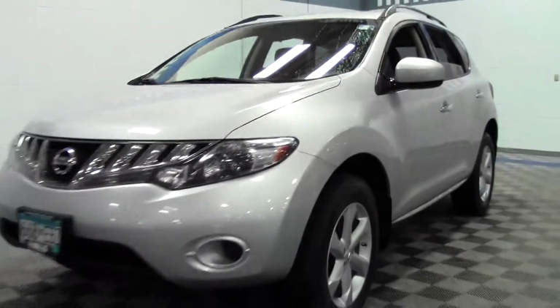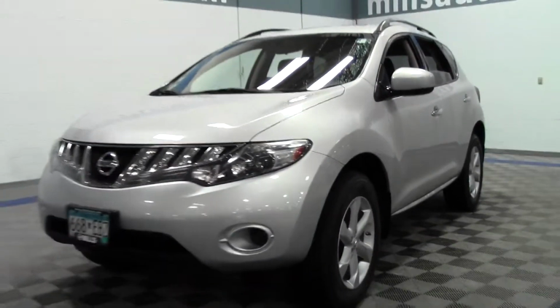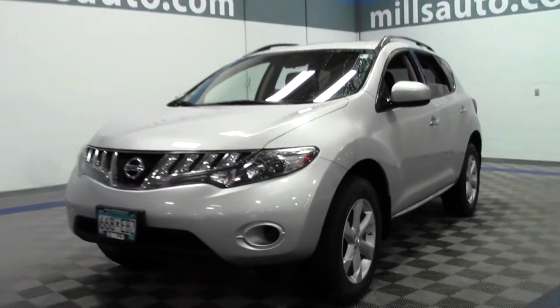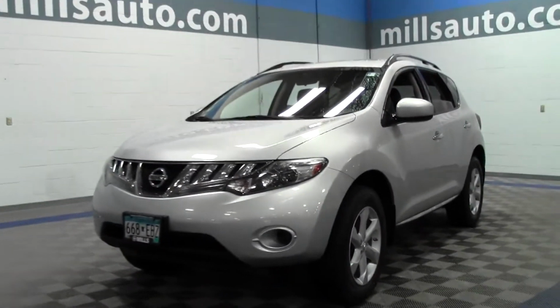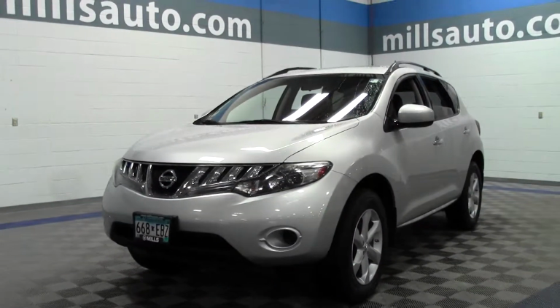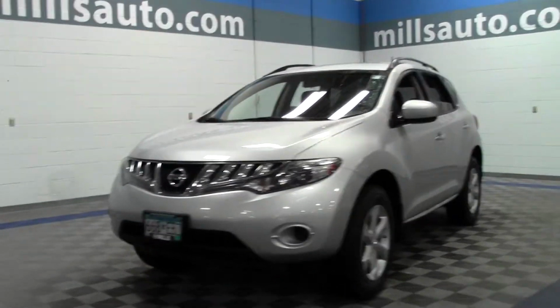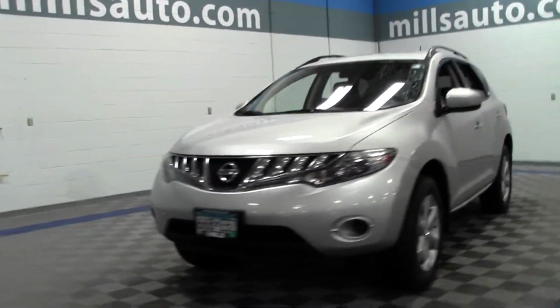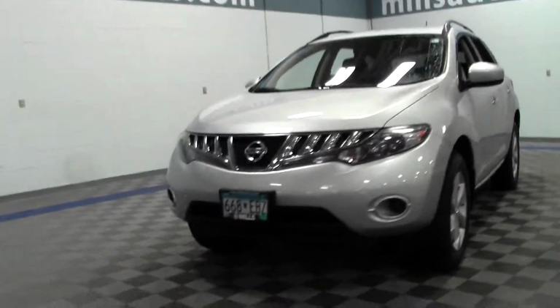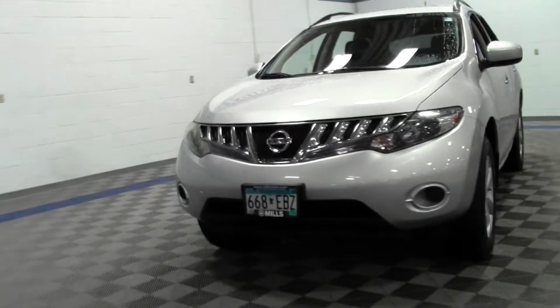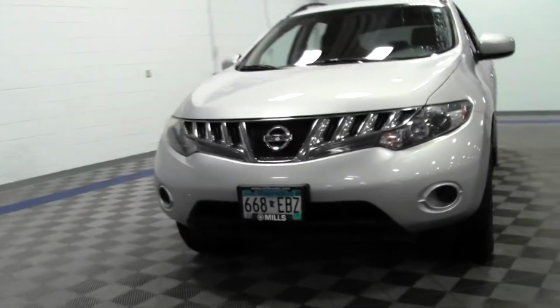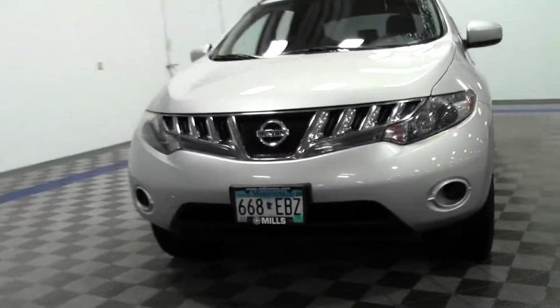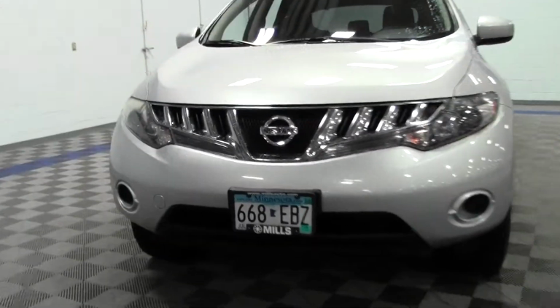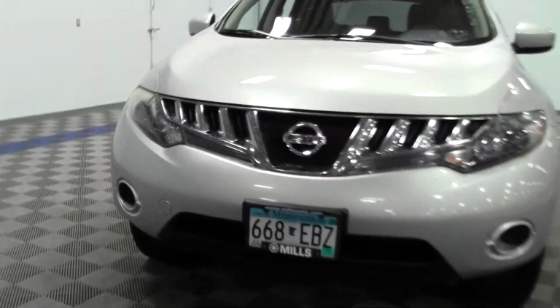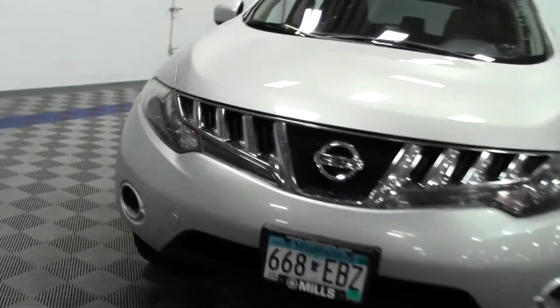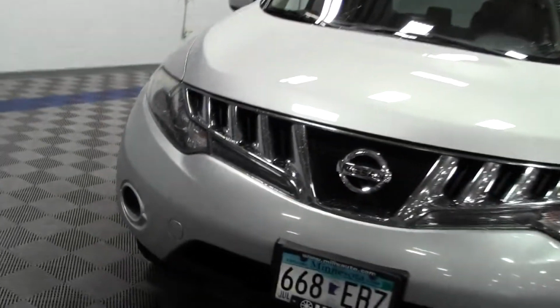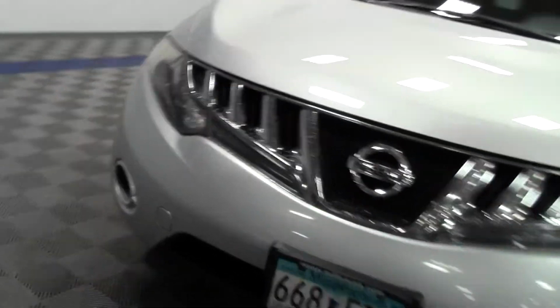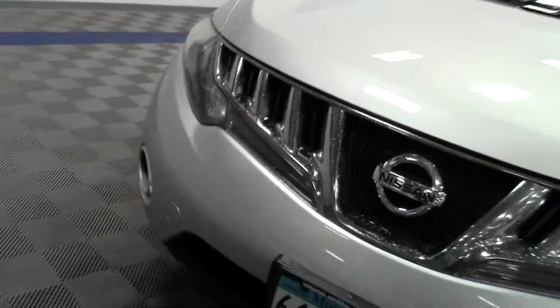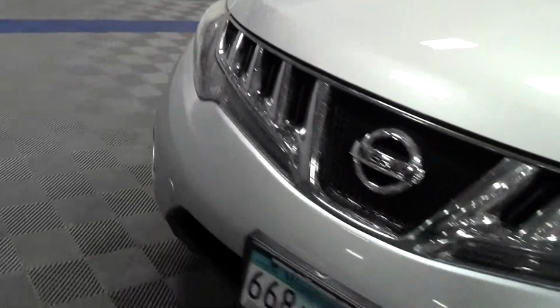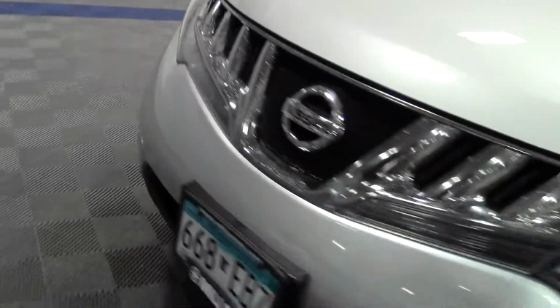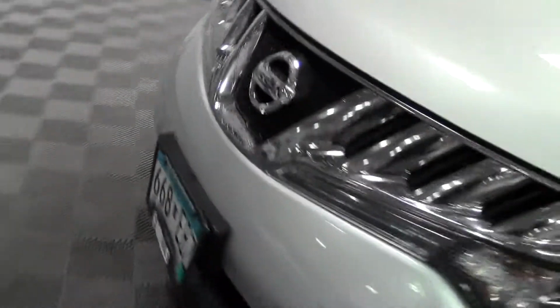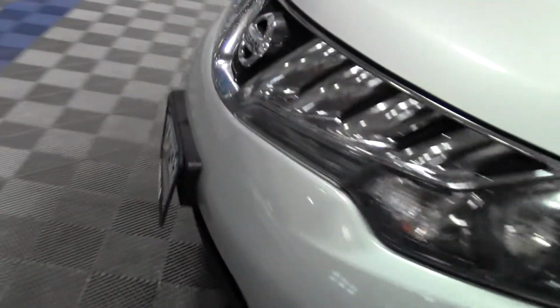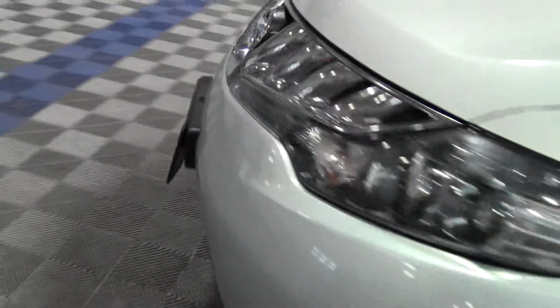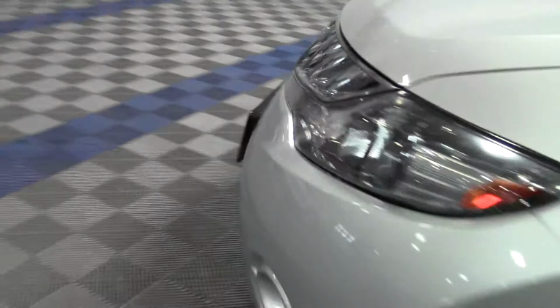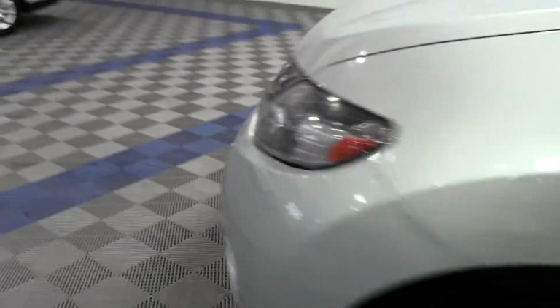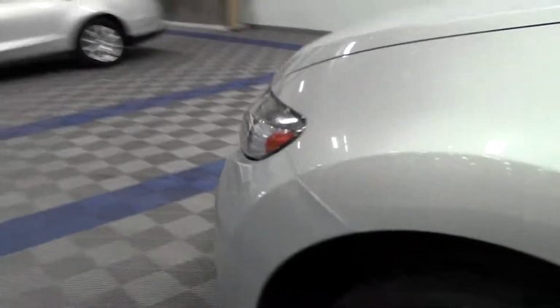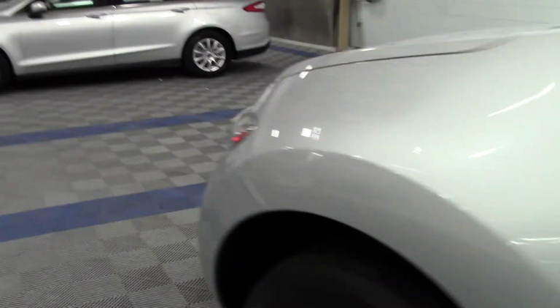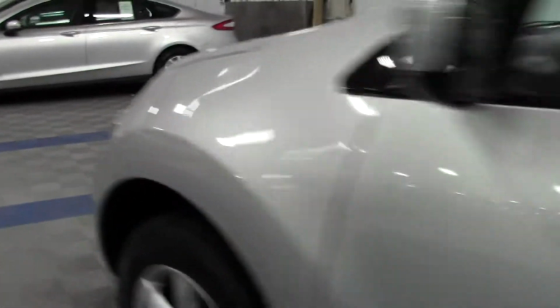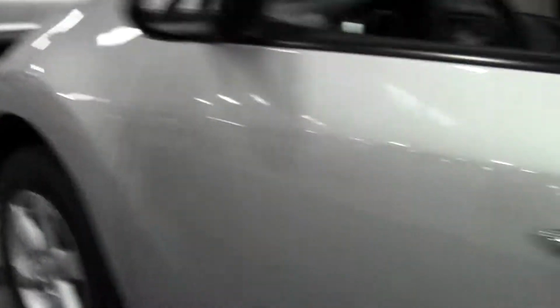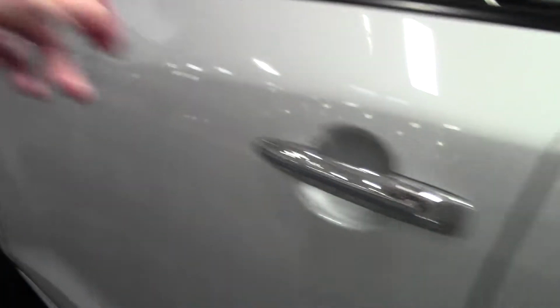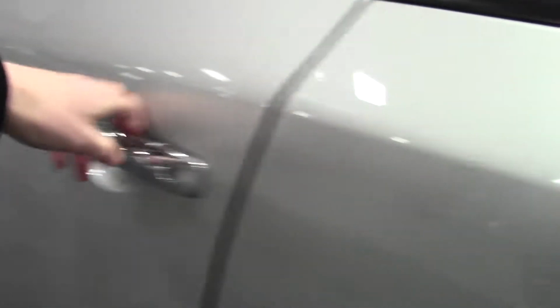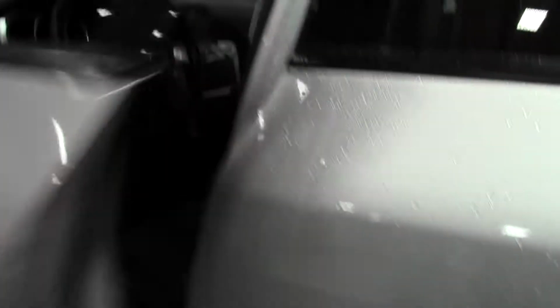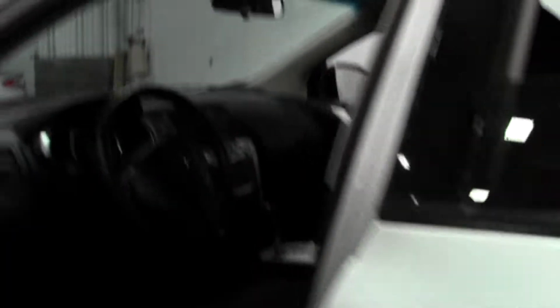Give you a look at the front end — just beautiful, in great shape. Let's take a look inside.